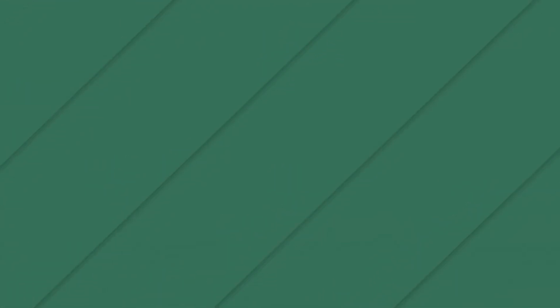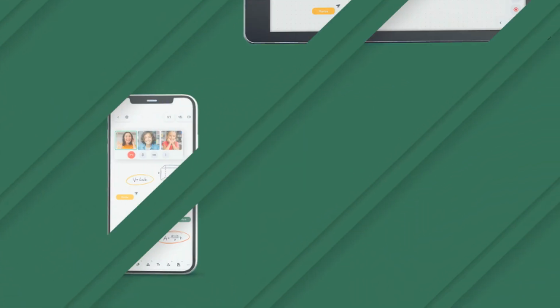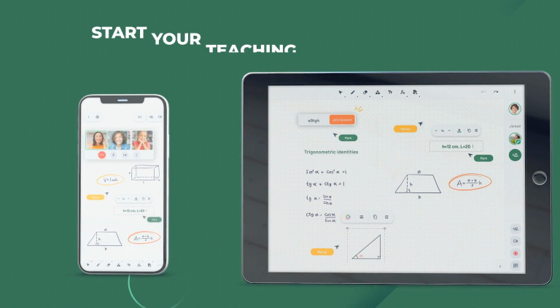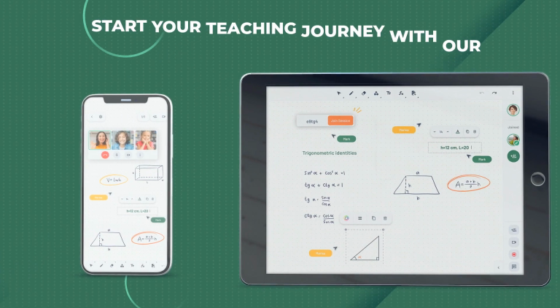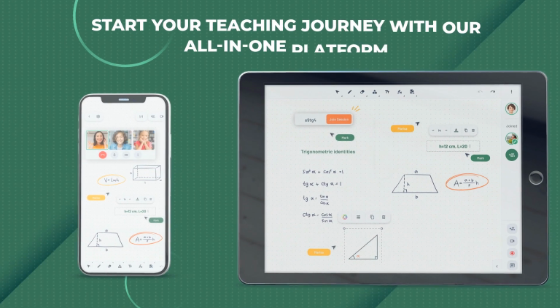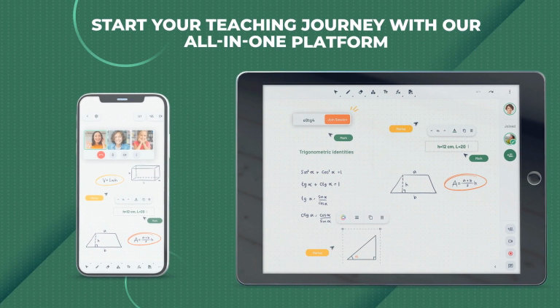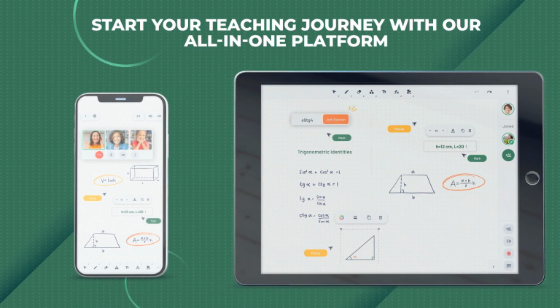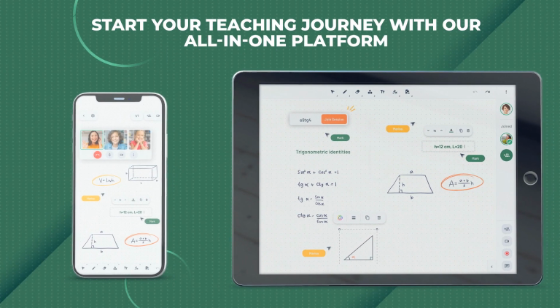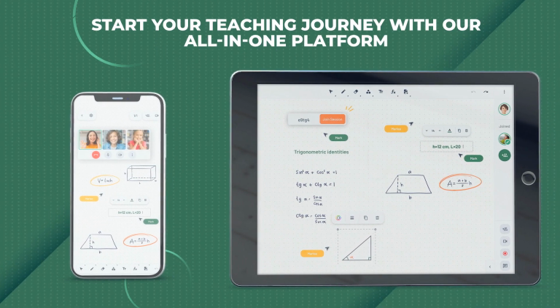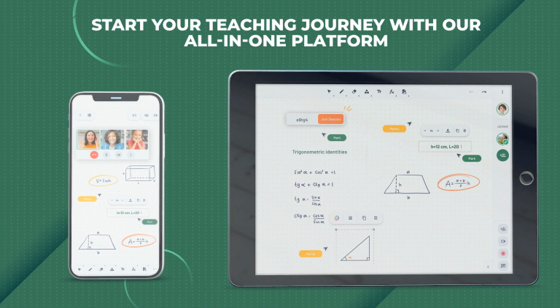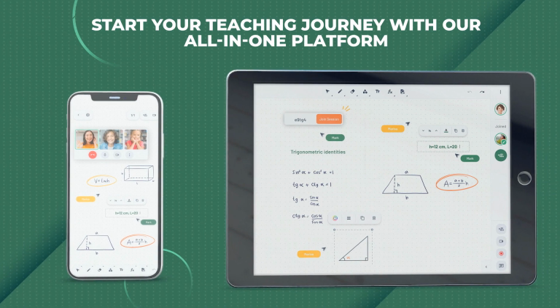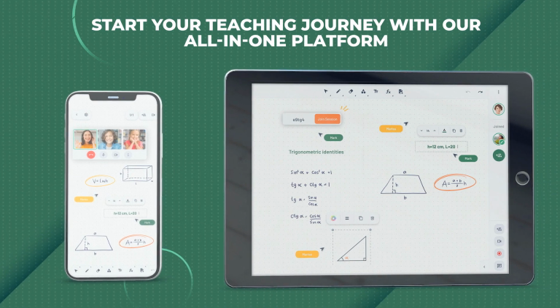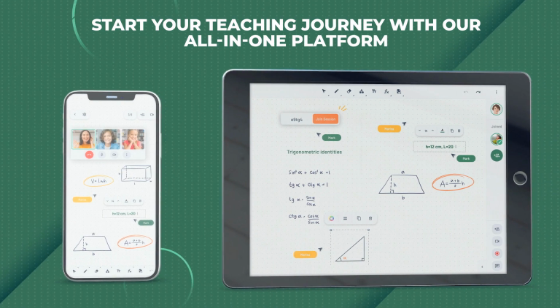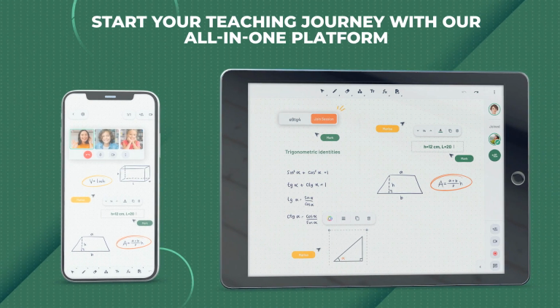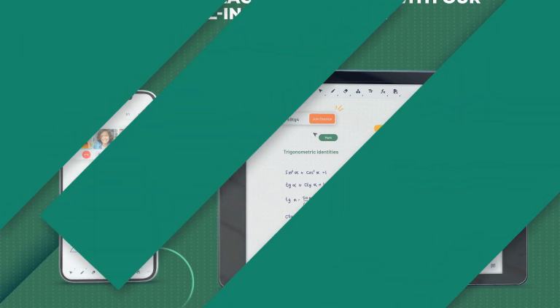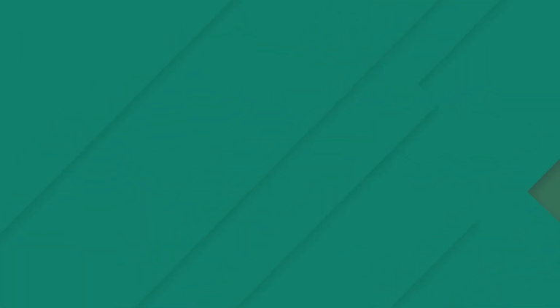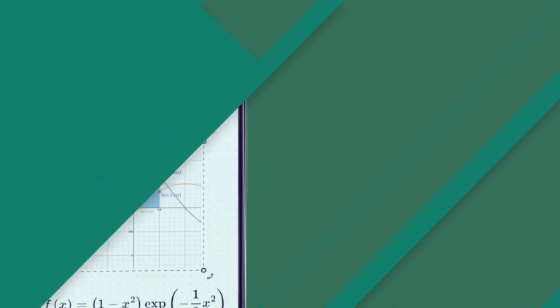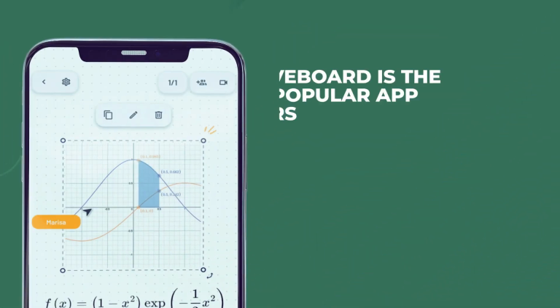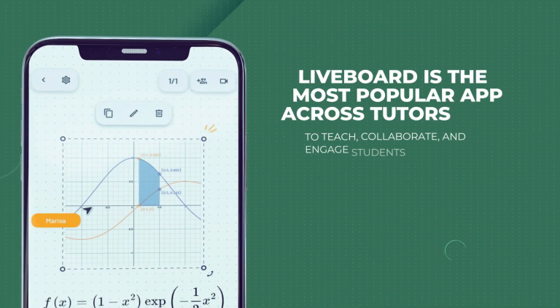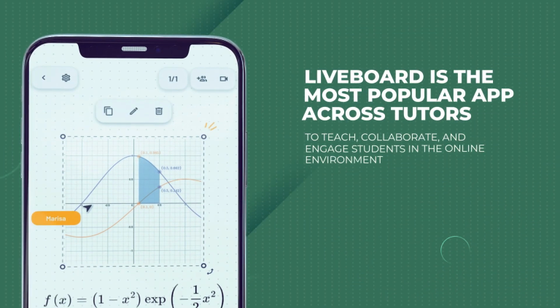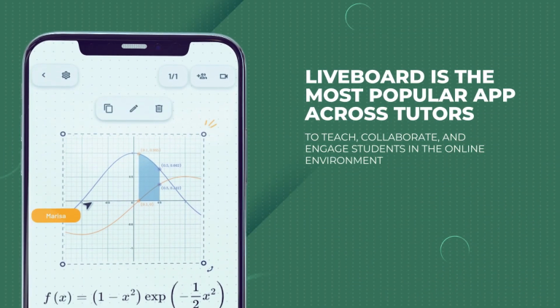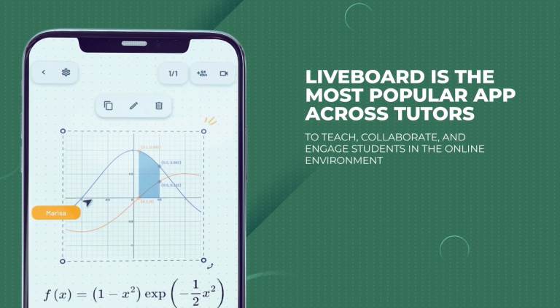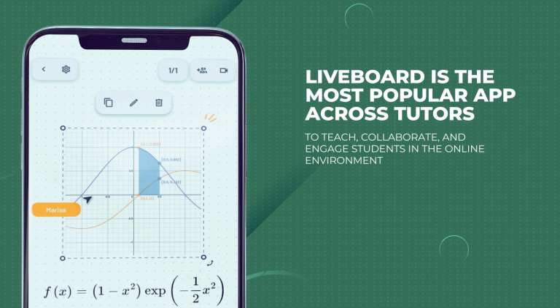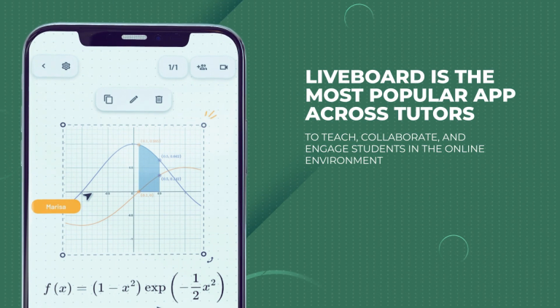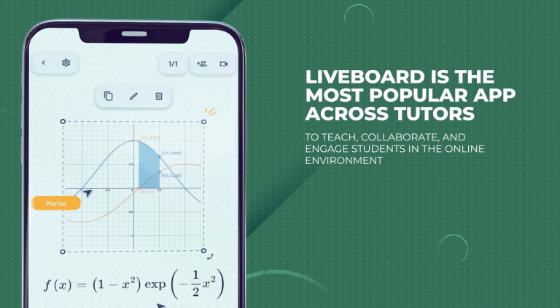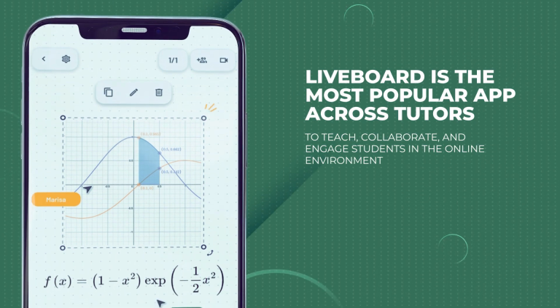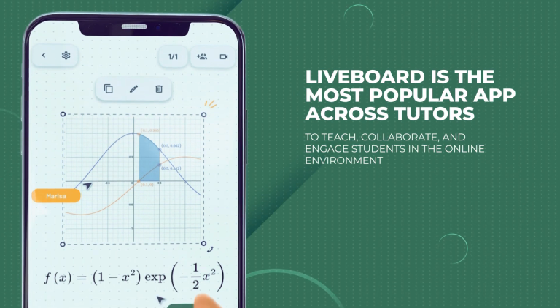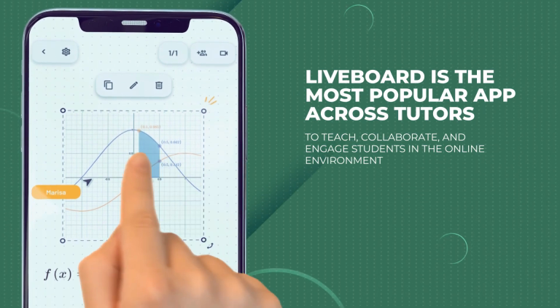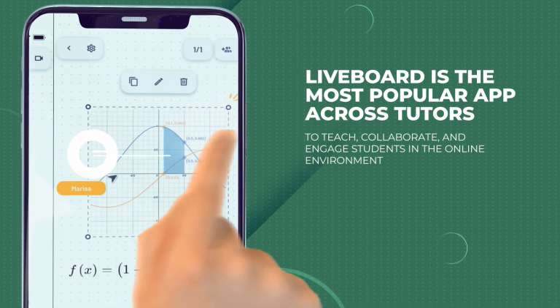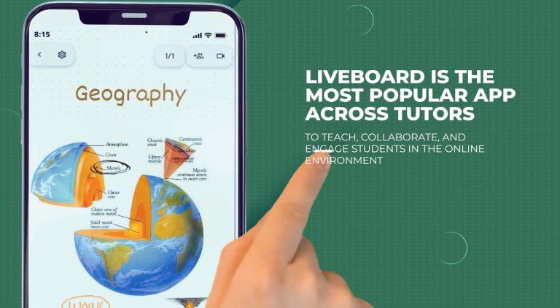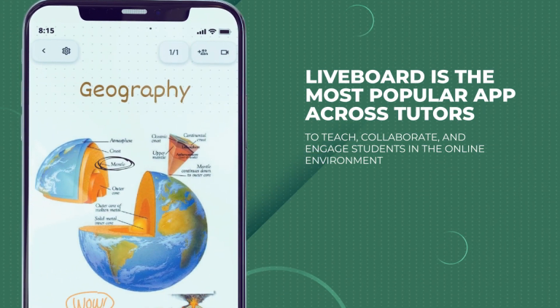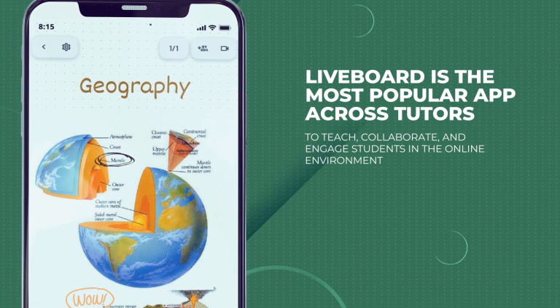Start your teaching journey with our all-in-one platform. Liveboard is the most popular app across tutors to teach, collaborate, and engage students in the online environment.